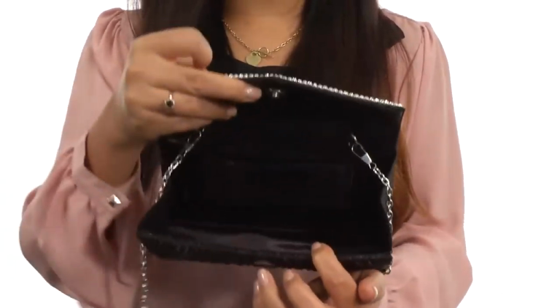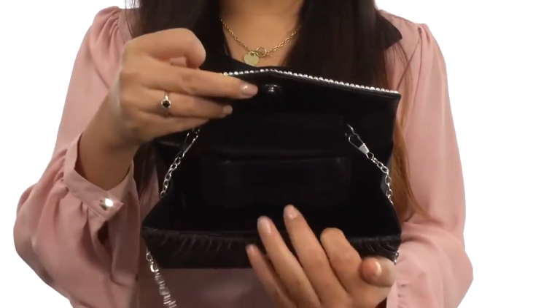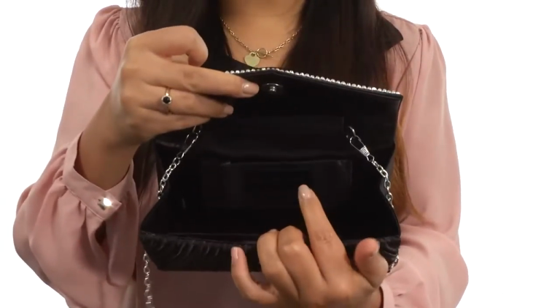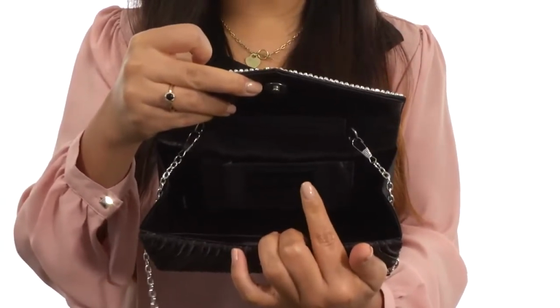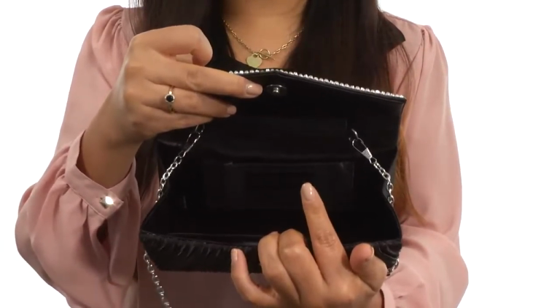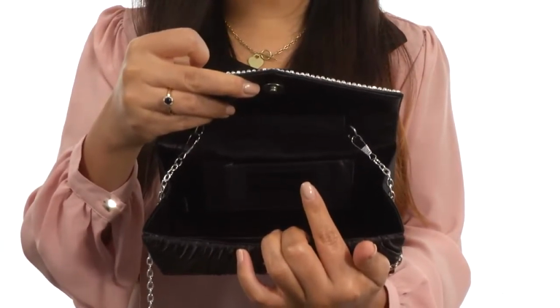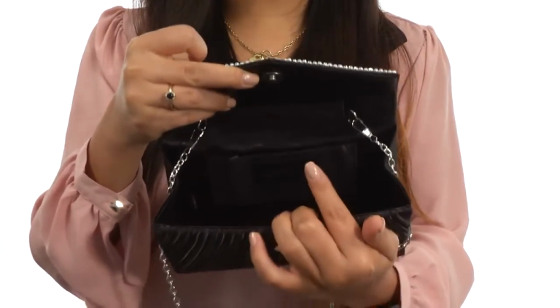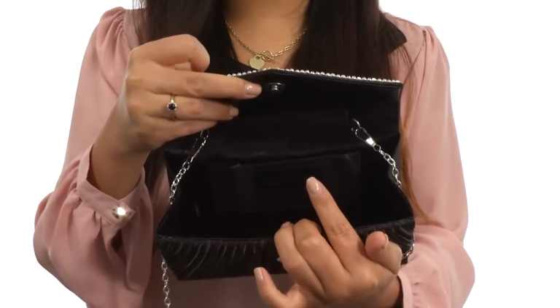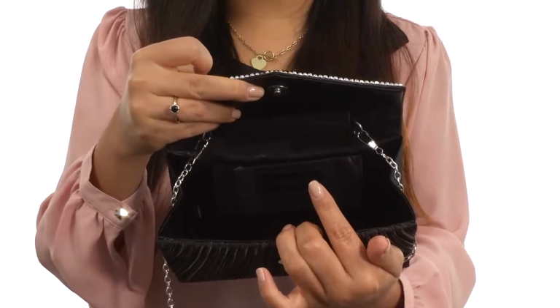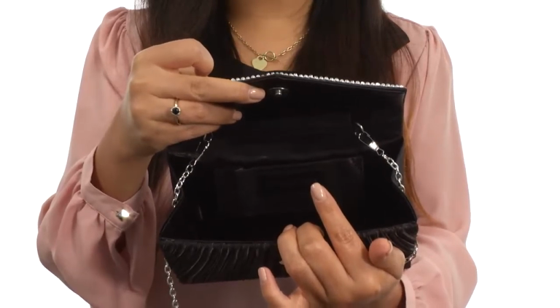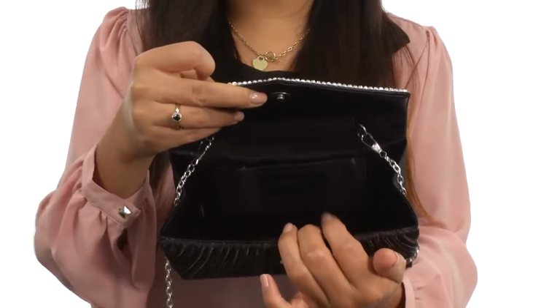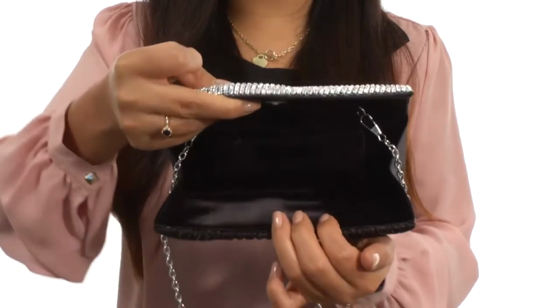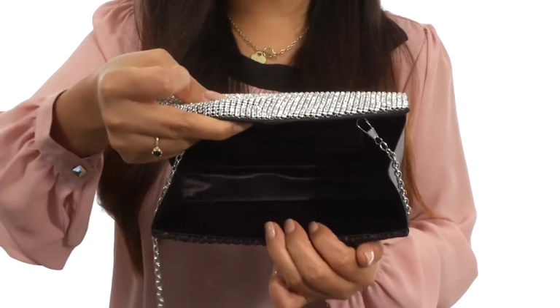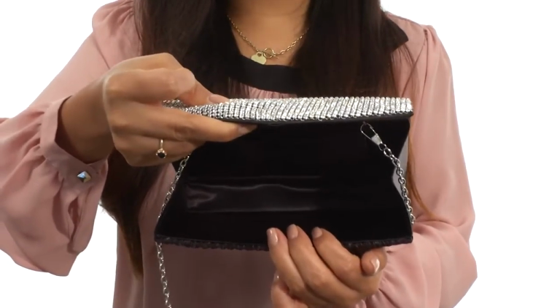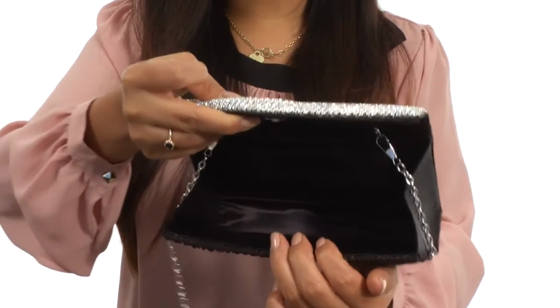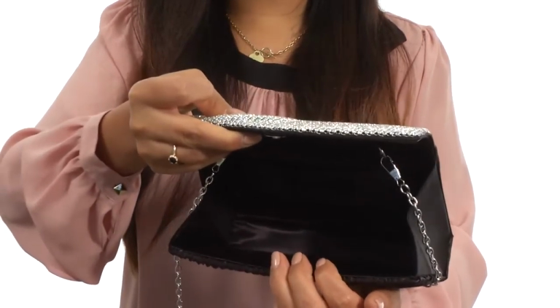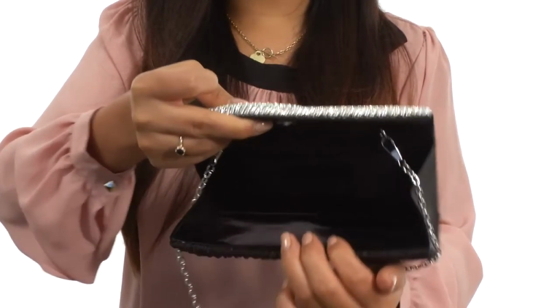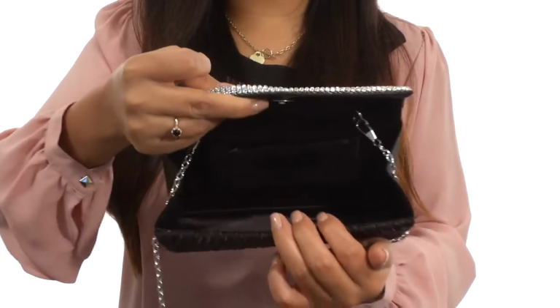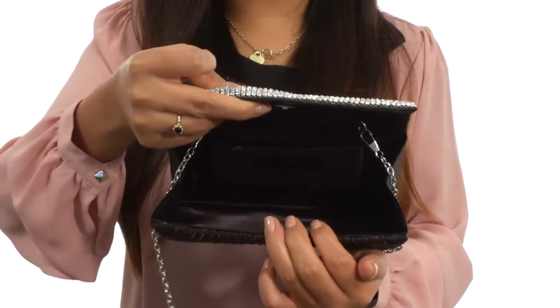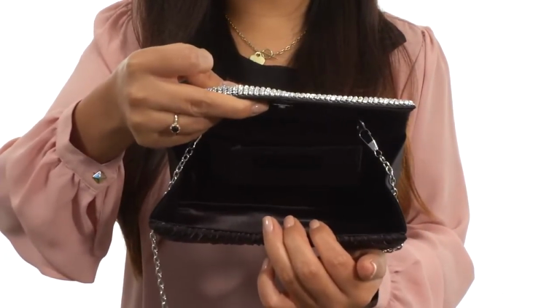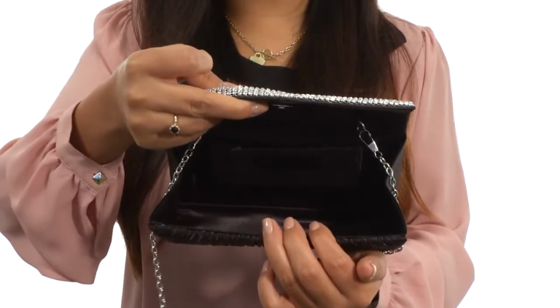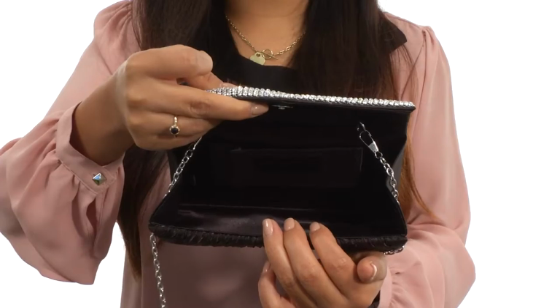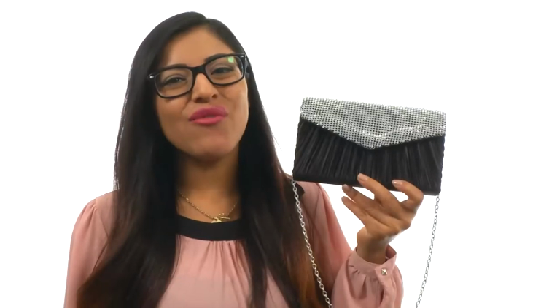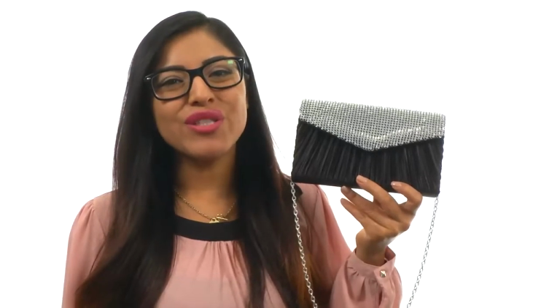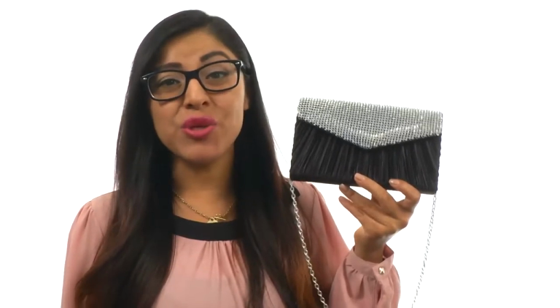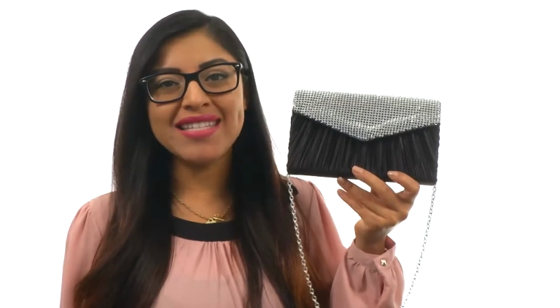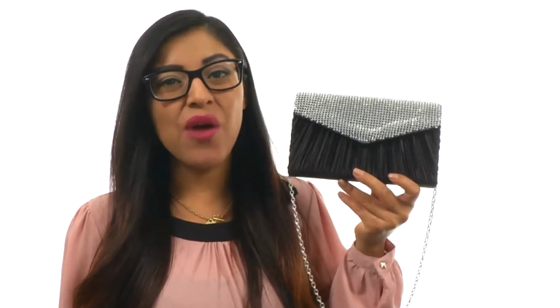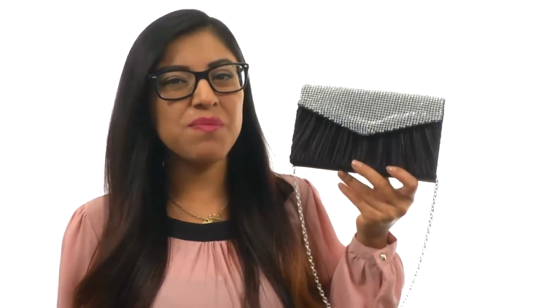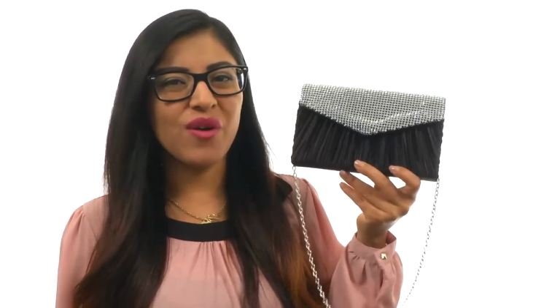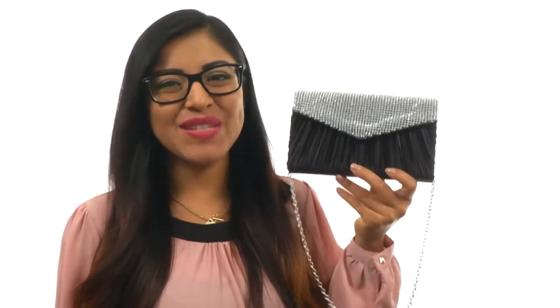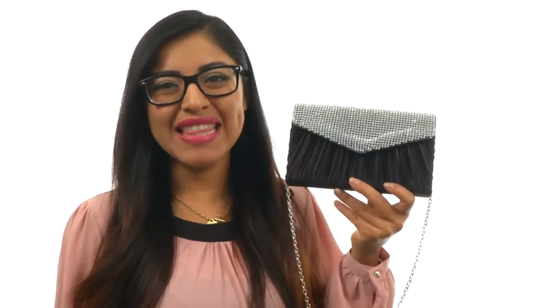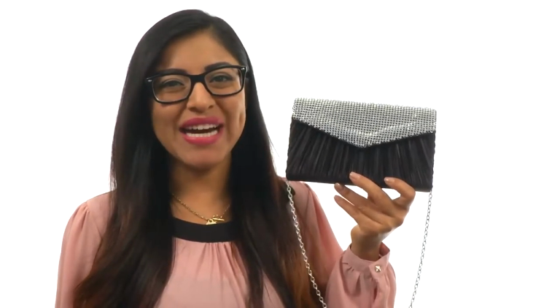On the inside you'll find a back wall slip pocket that's perfect for your ID or credit cards. And as you can tell, there's plenty of room for all of your items. Add the final touch to that next night out with a beautiful accessory like this one.